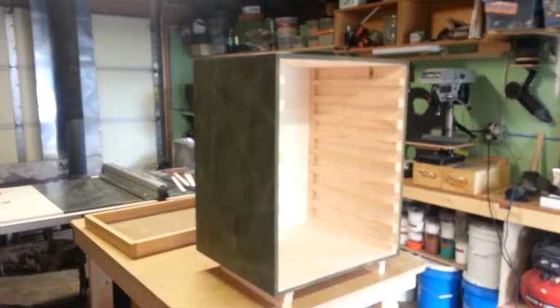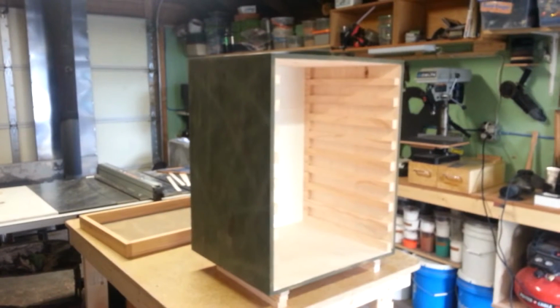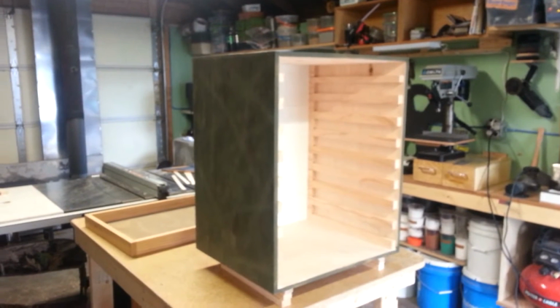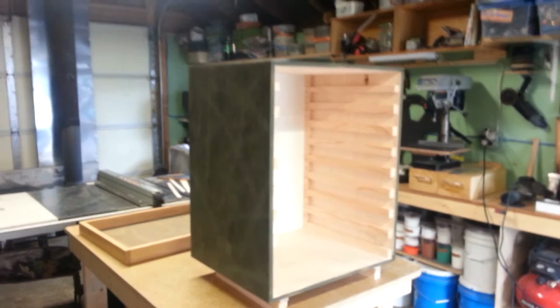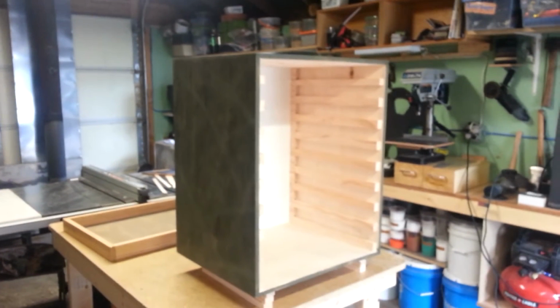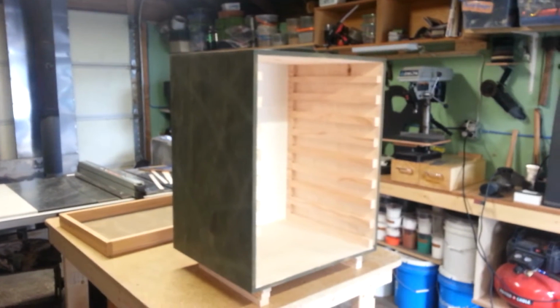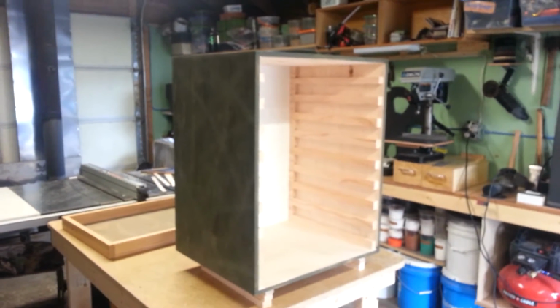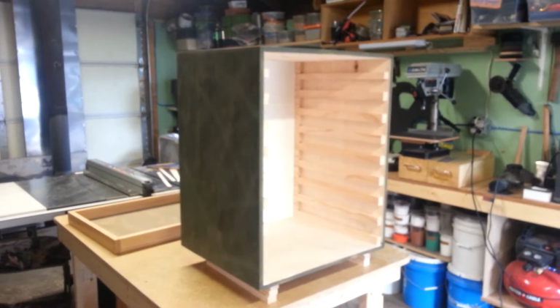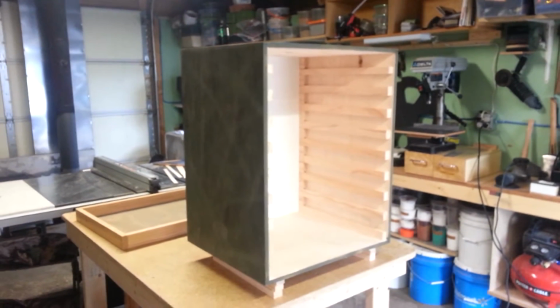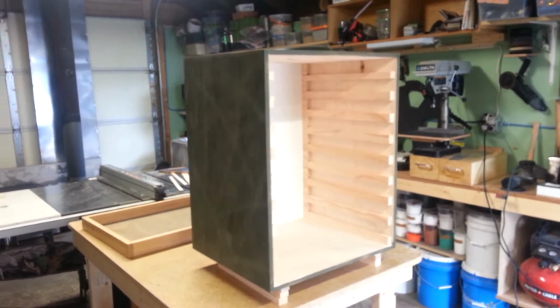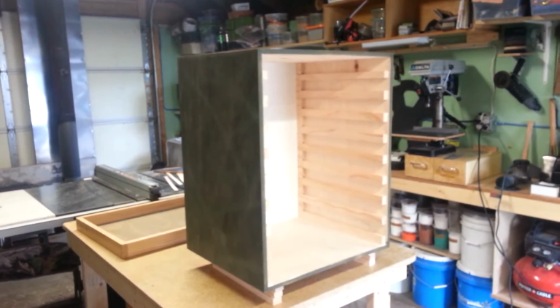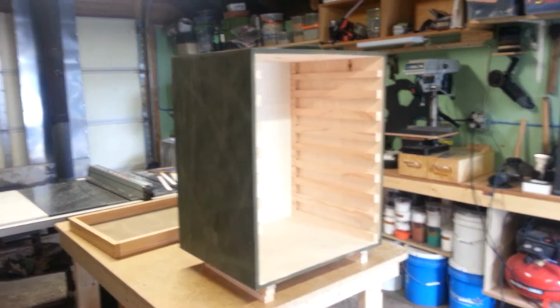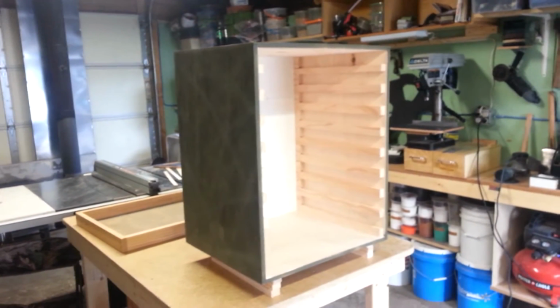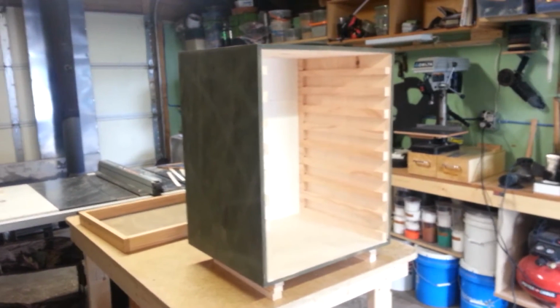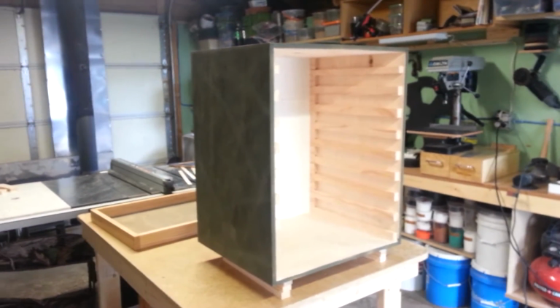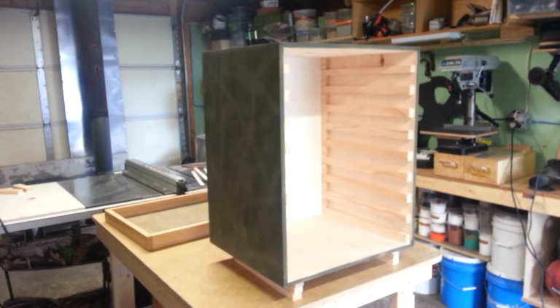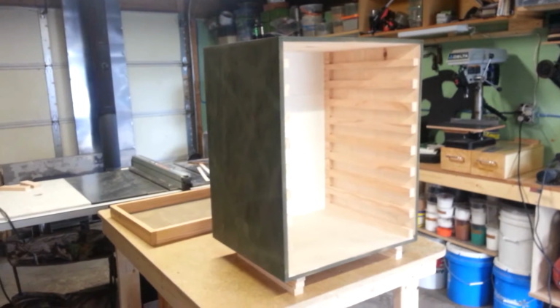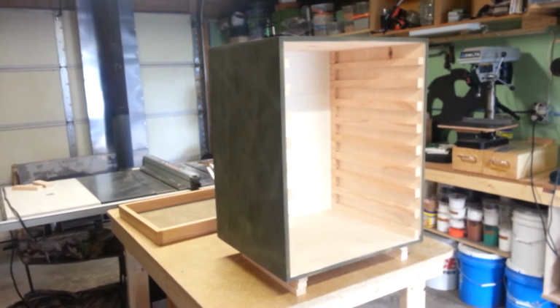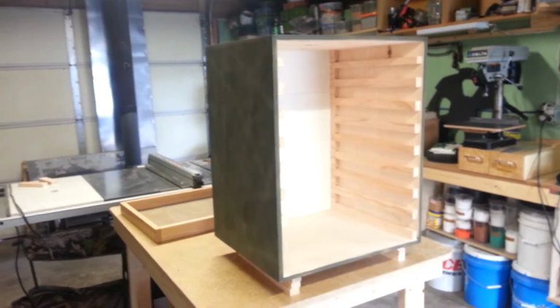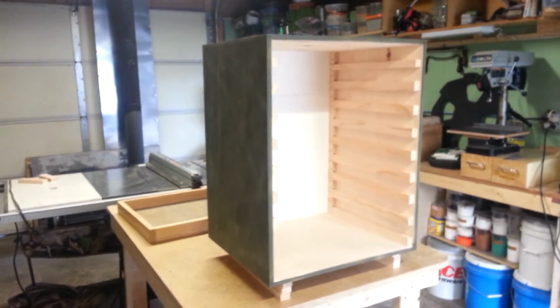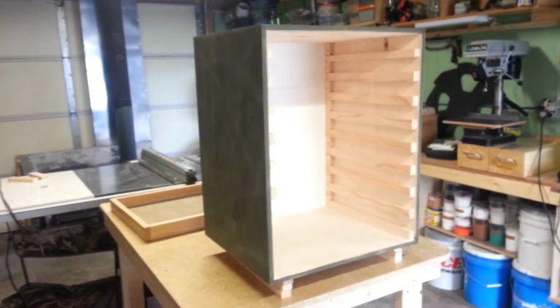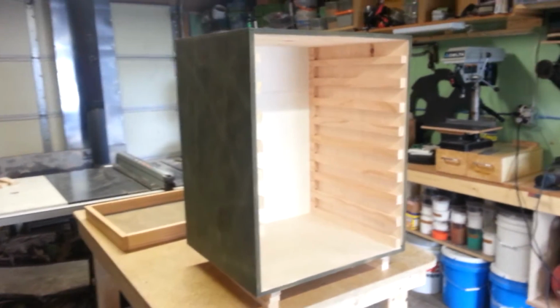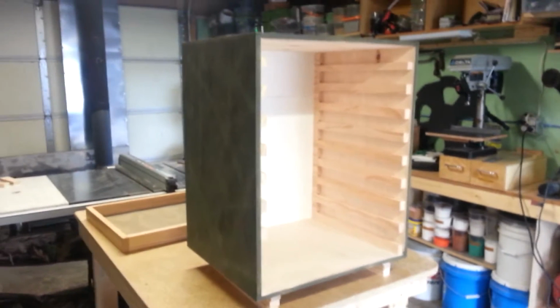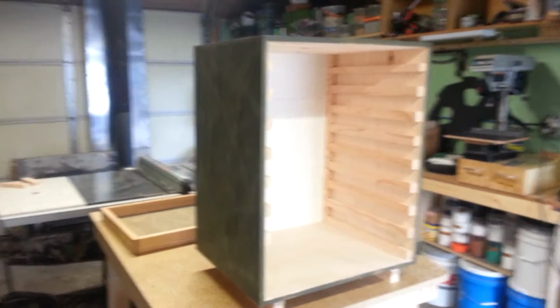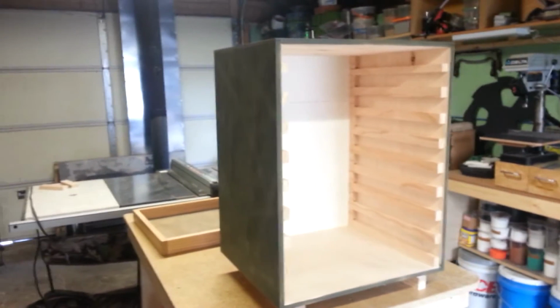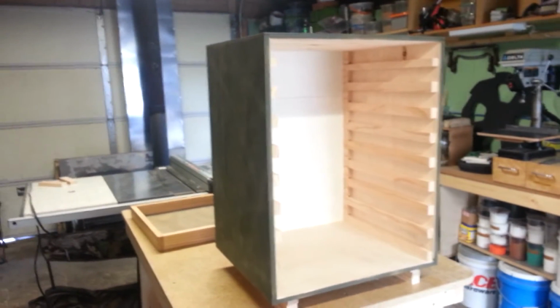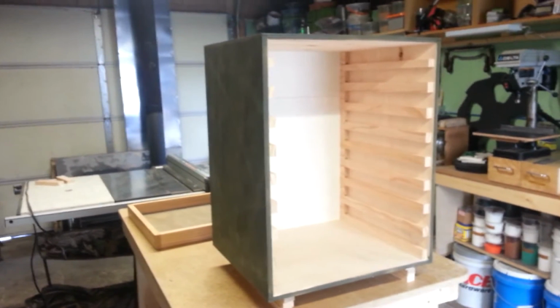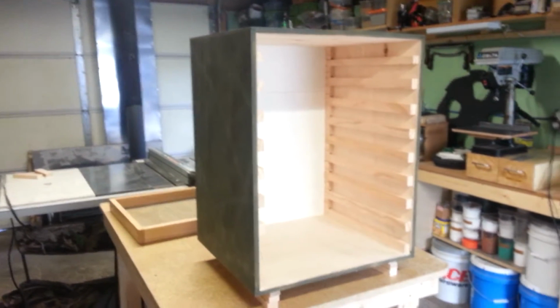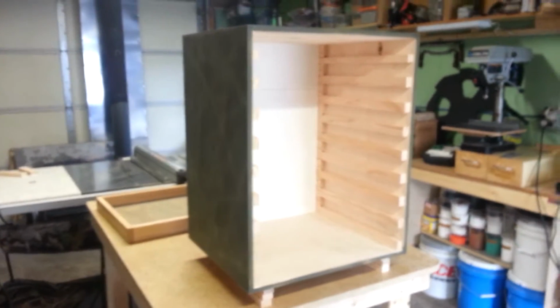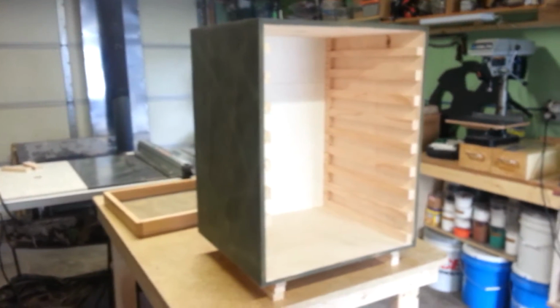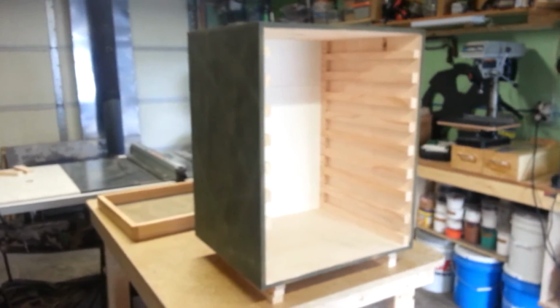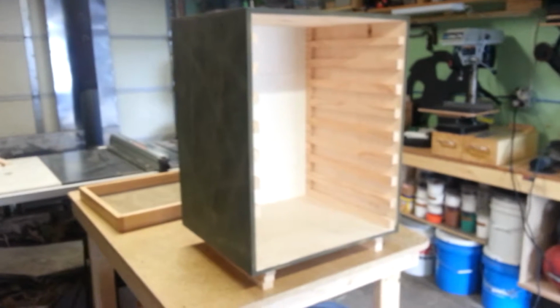Hey guys, Sean here. A little weekend project. Probably wondering what the hell it is? Well, it's basically a big food dehydrator.